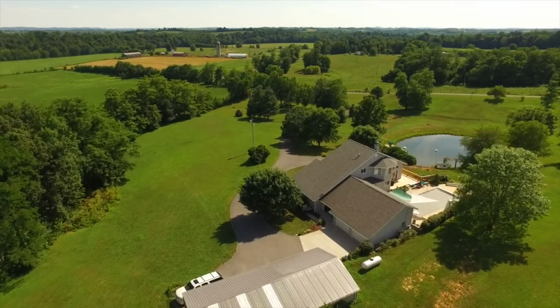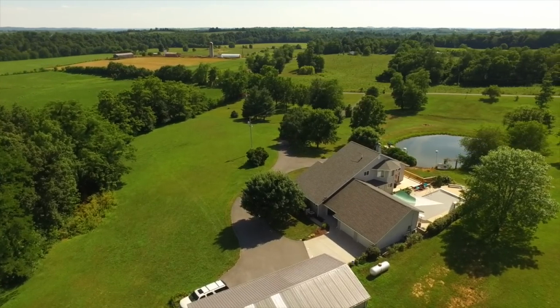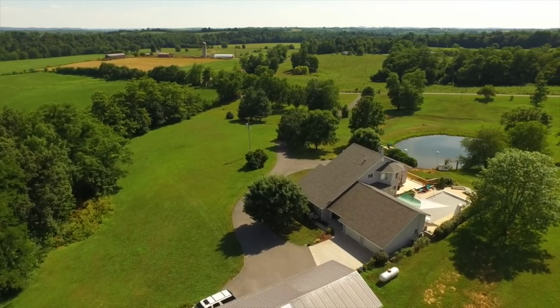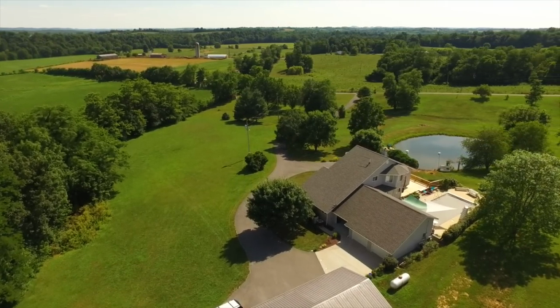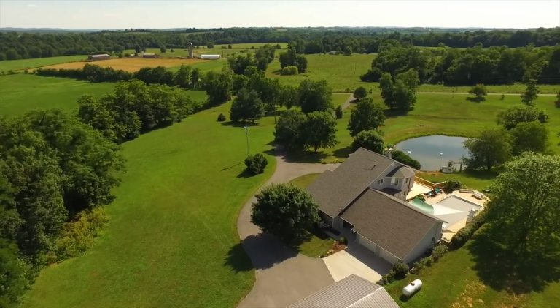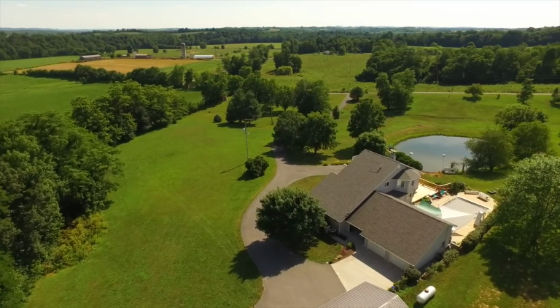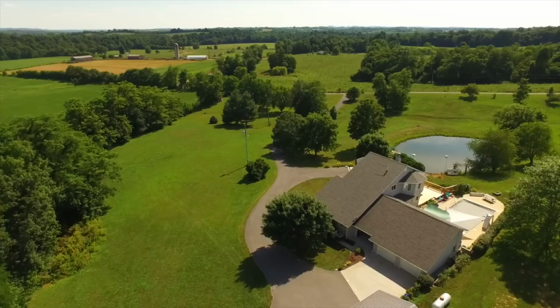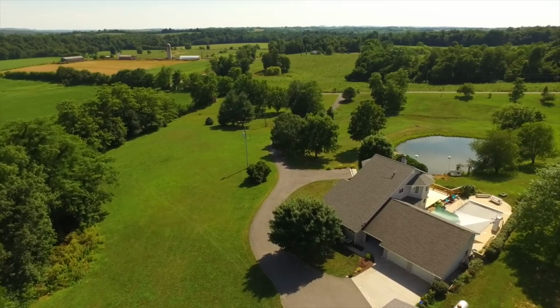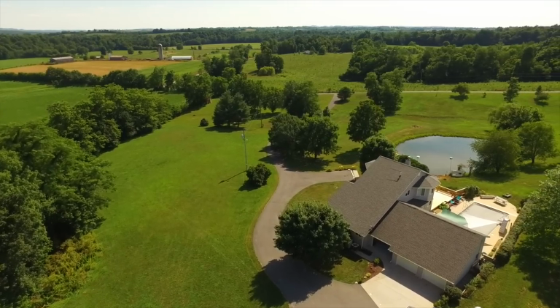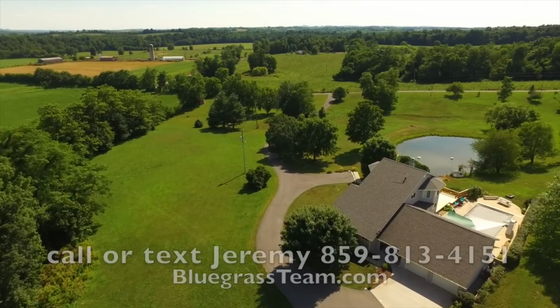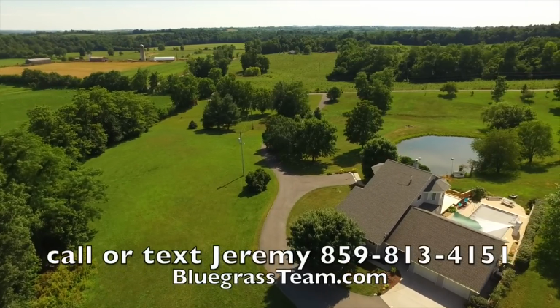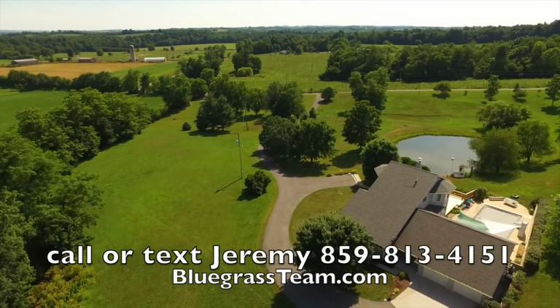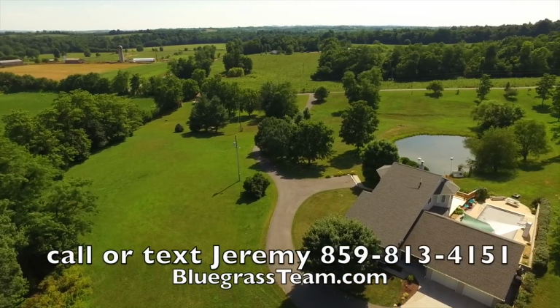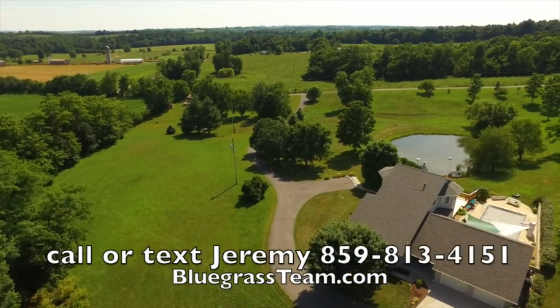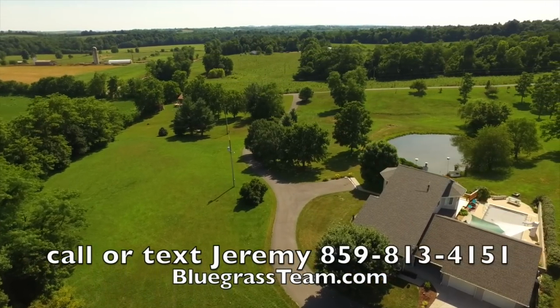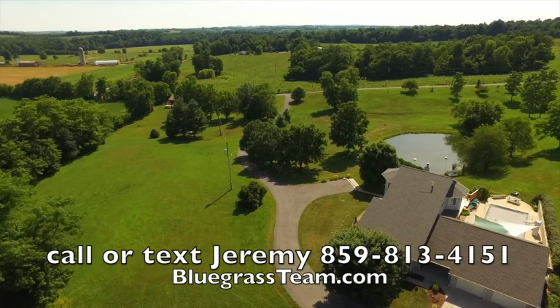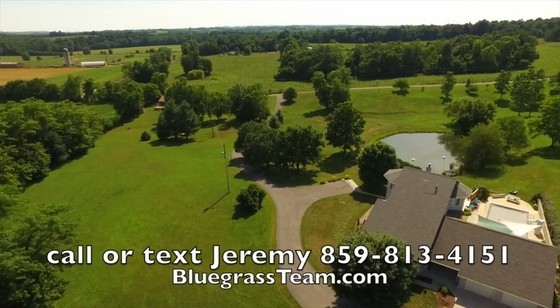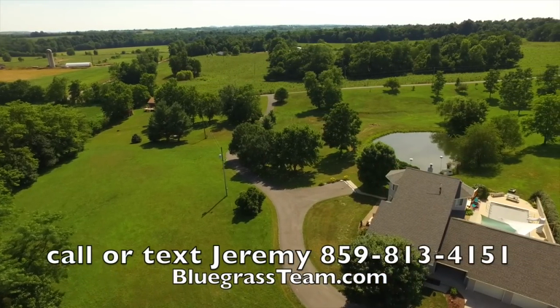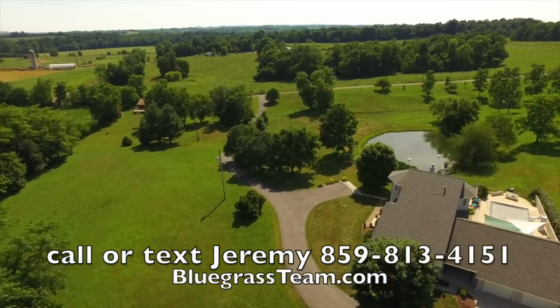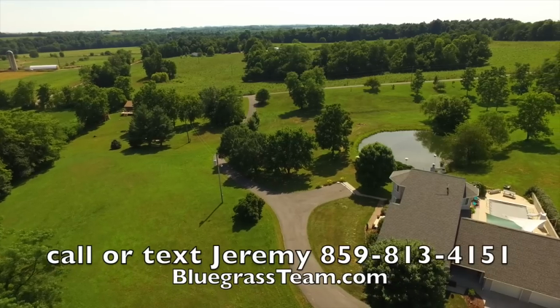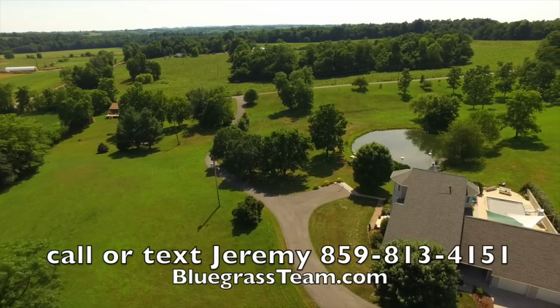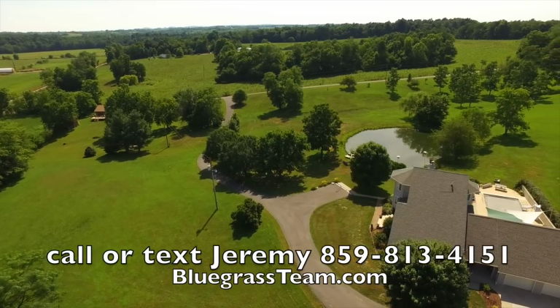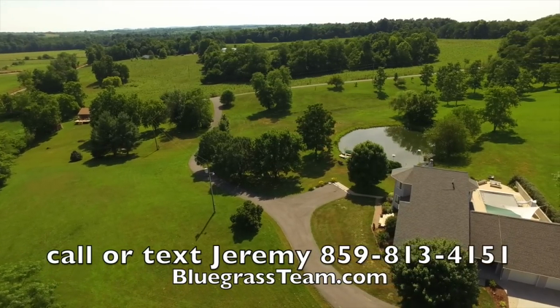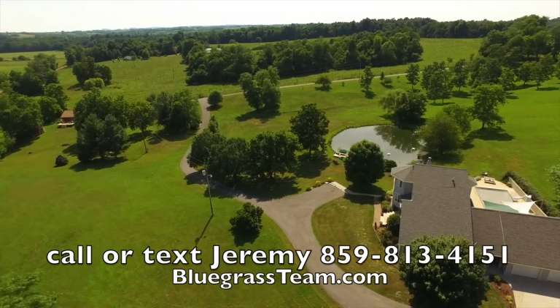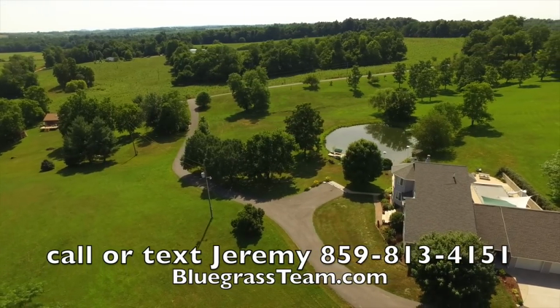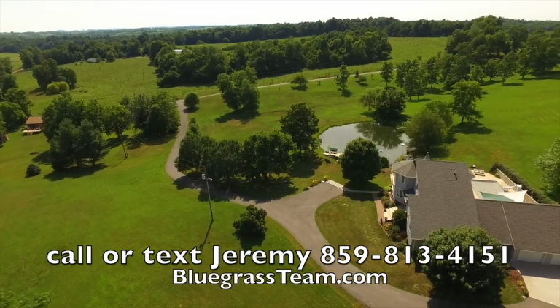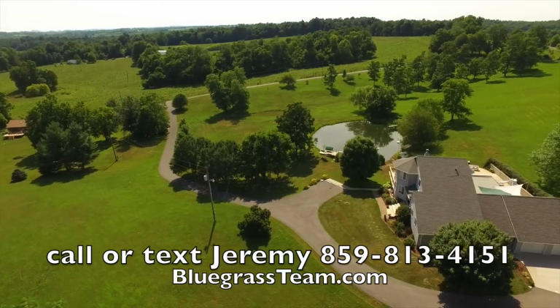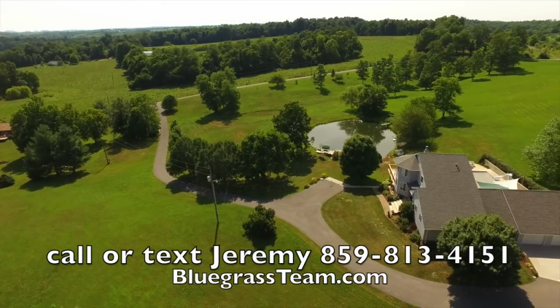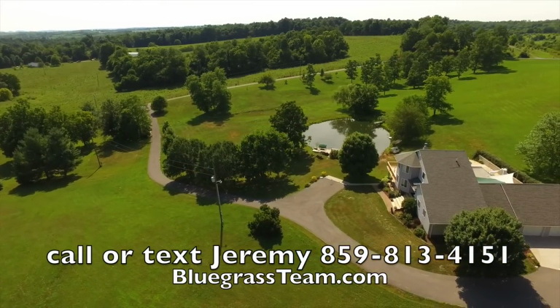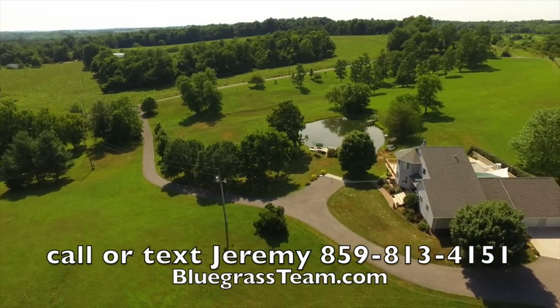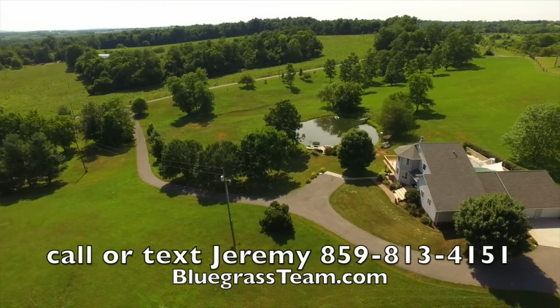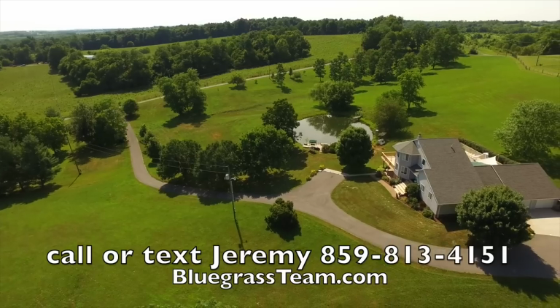I'm going to show you everything — we're going to go inside. If this property is perfect for you, fantastic. Call the number right here, give Jeremy a call. He'd be glad to hear from you. You can even text him because he is Y2K, and that's like really cool.